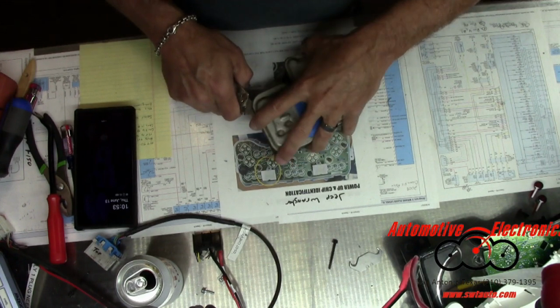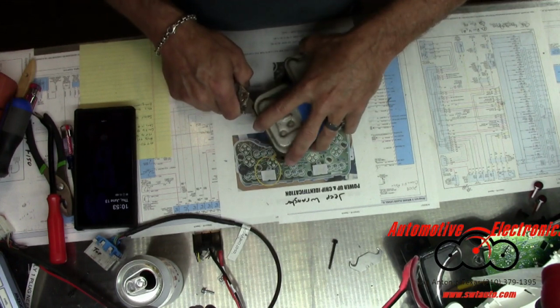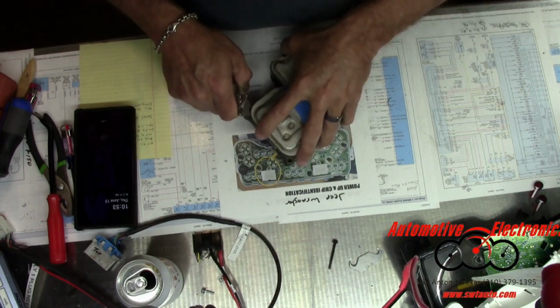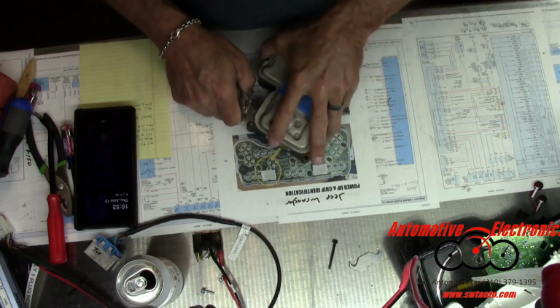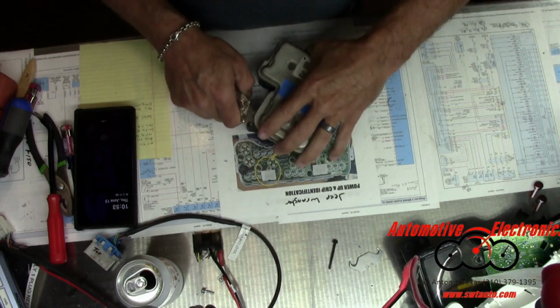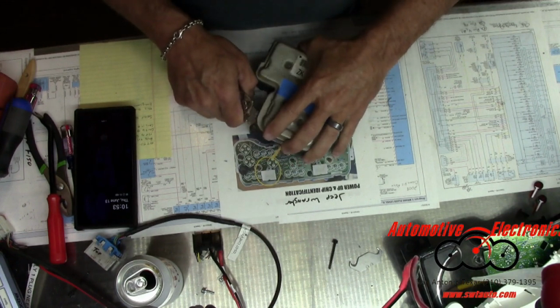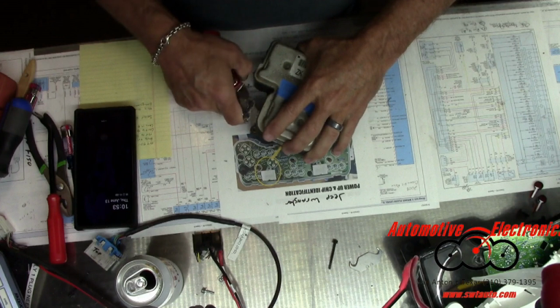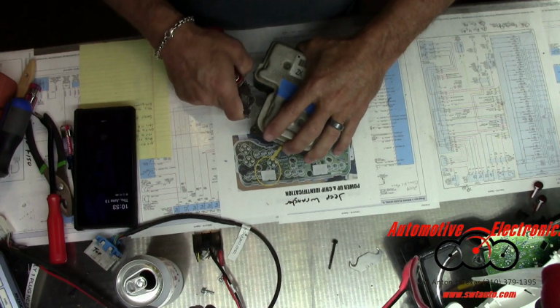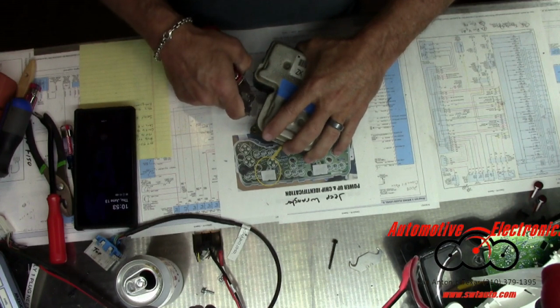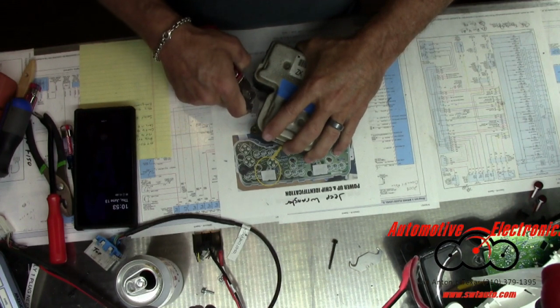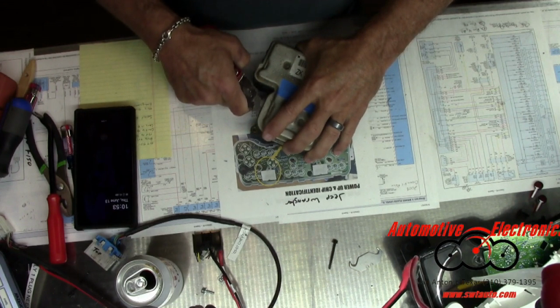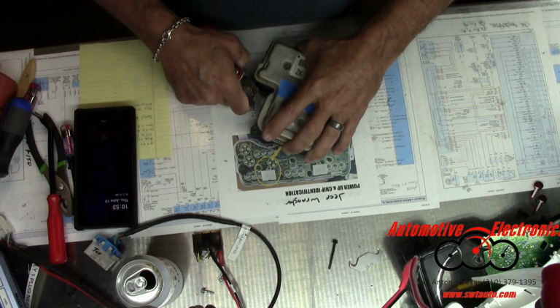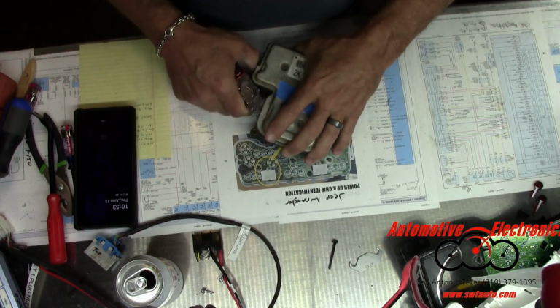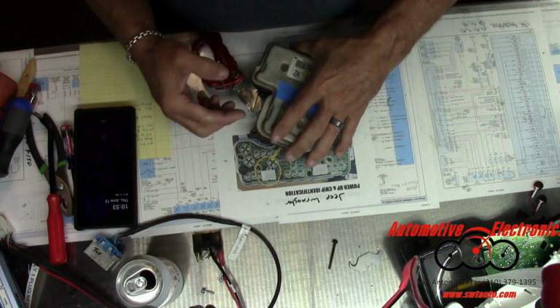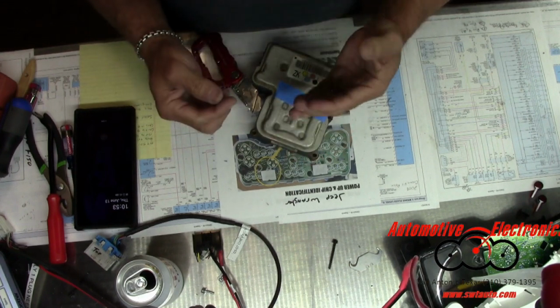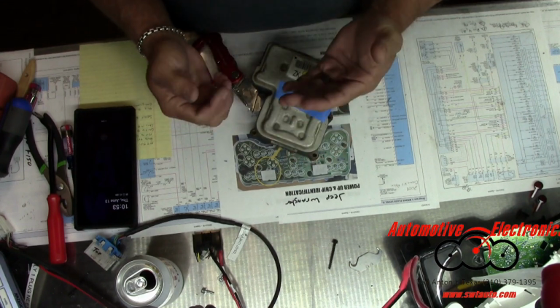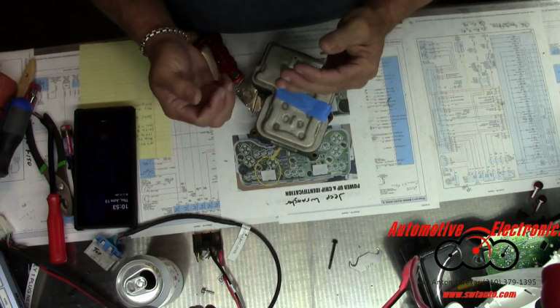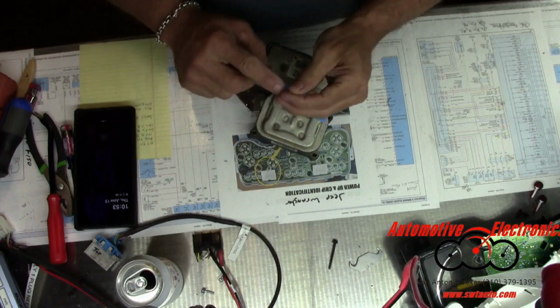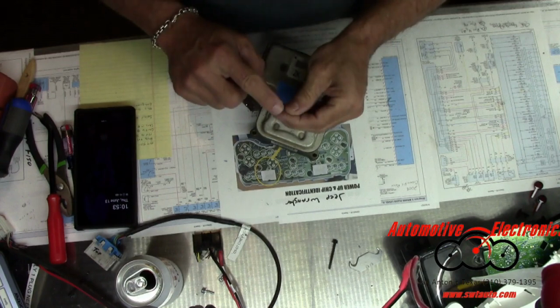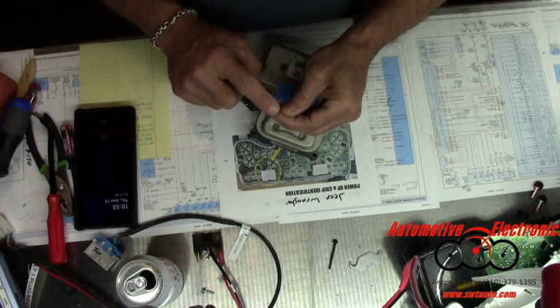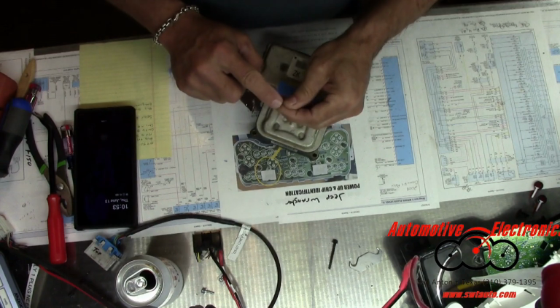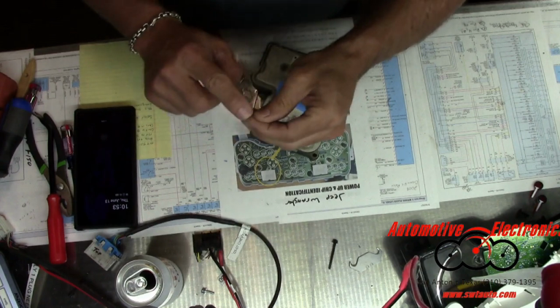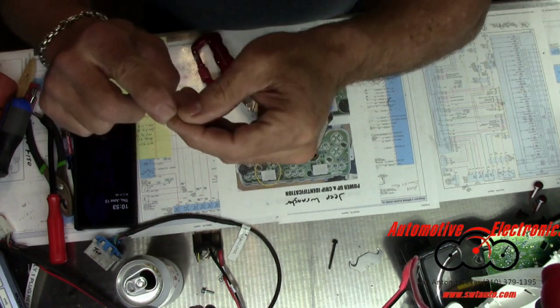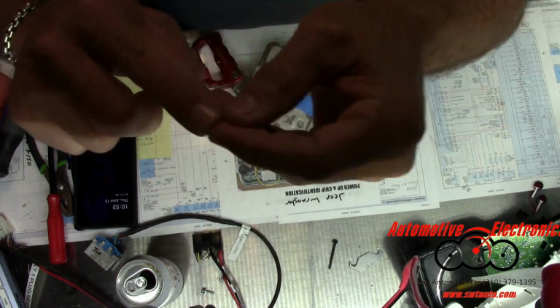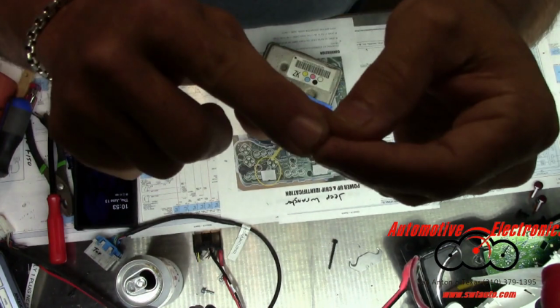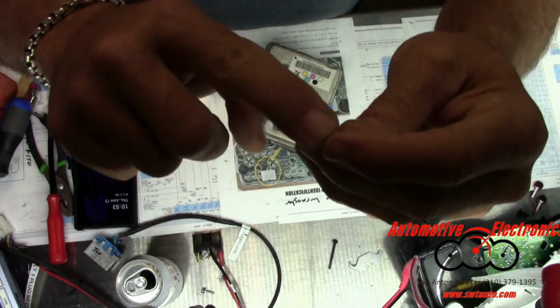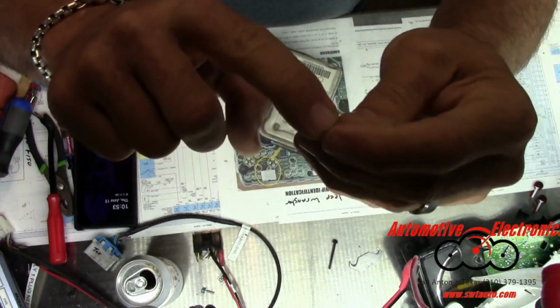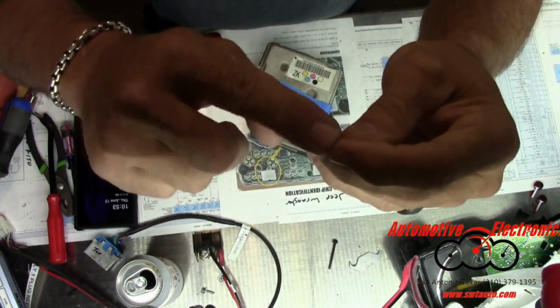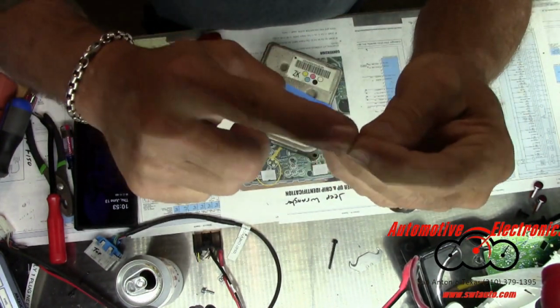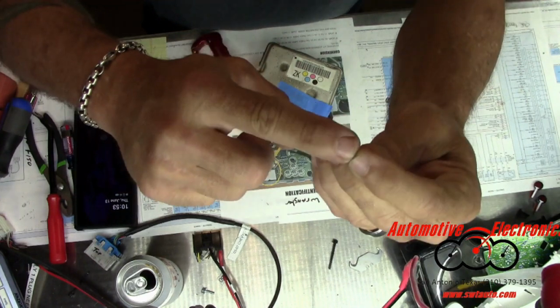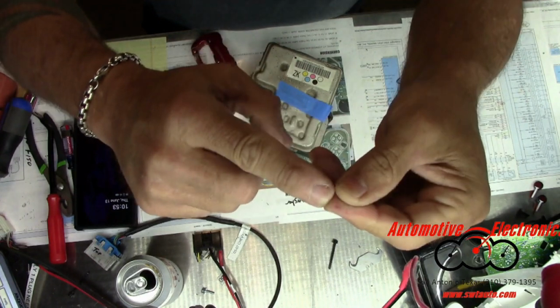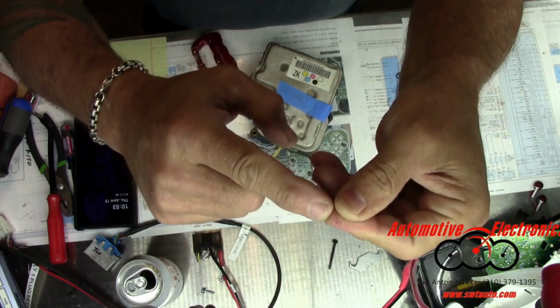Once you've worked around this, be very careful not to cut yourself. As you can see, that doesn't always work out for me — I've got a nice little notch out of my finger there.